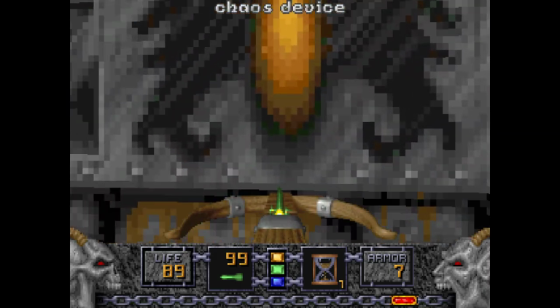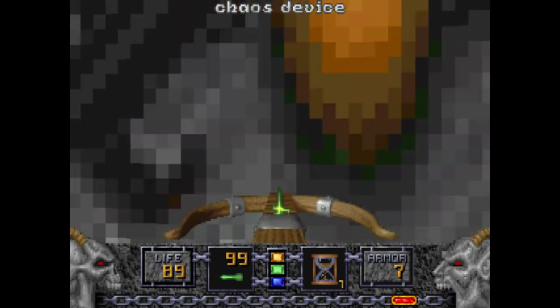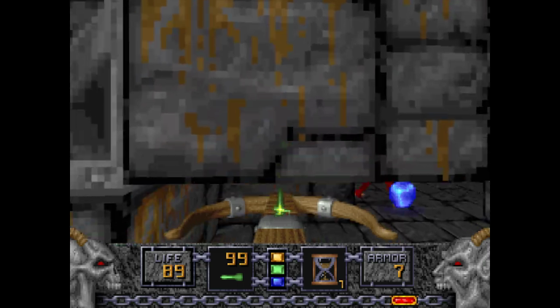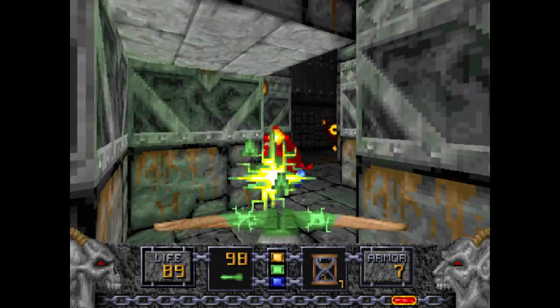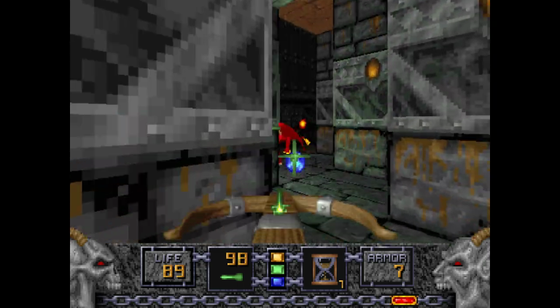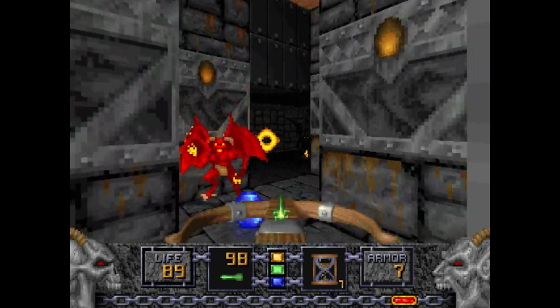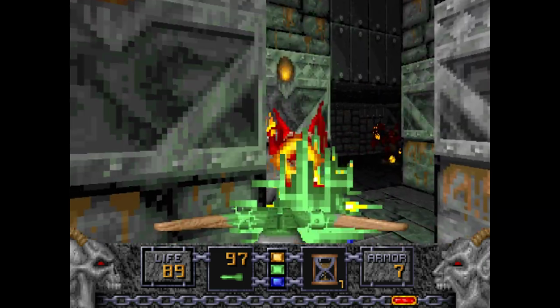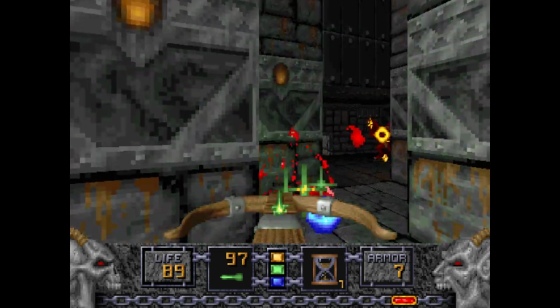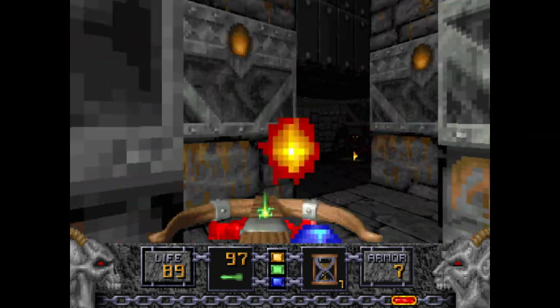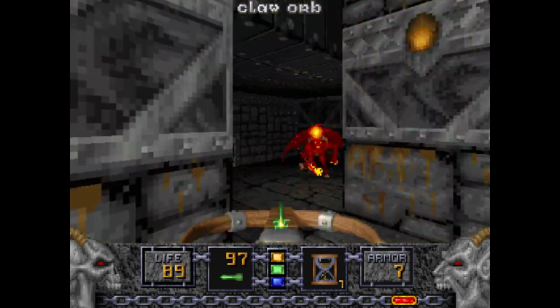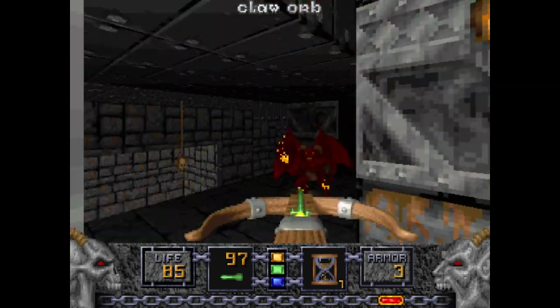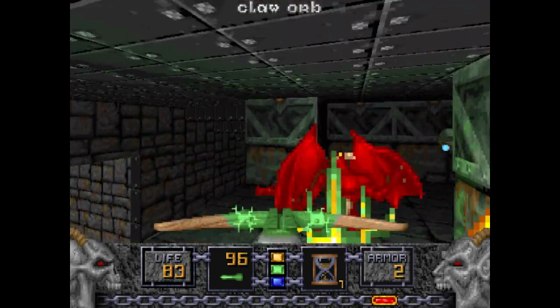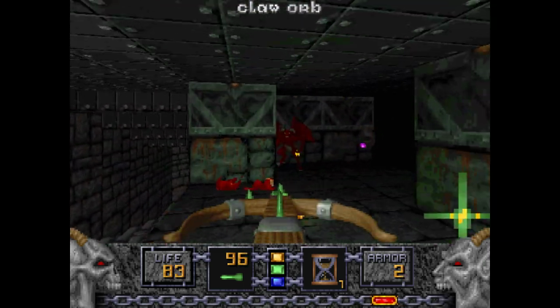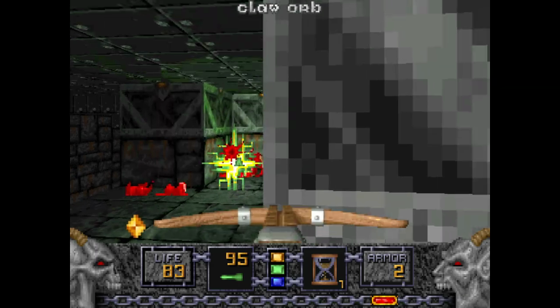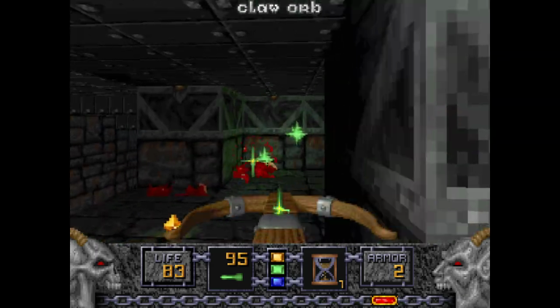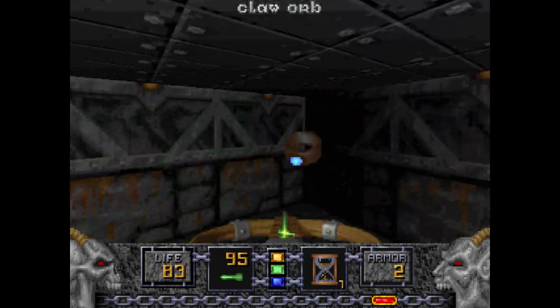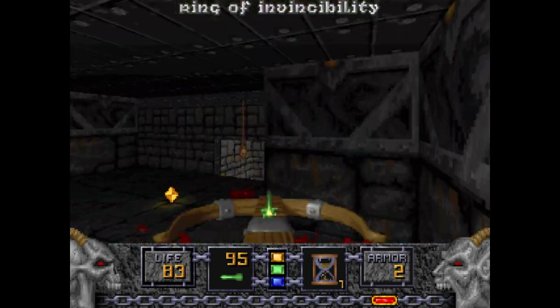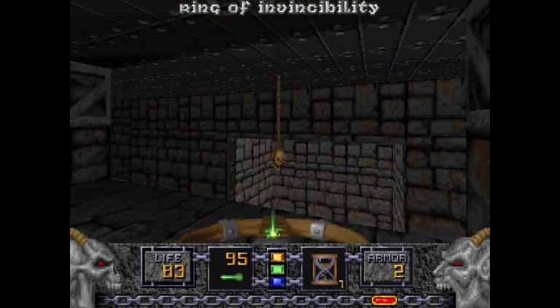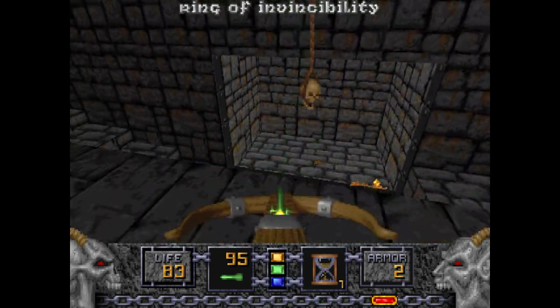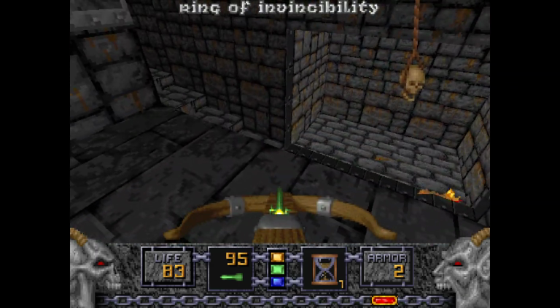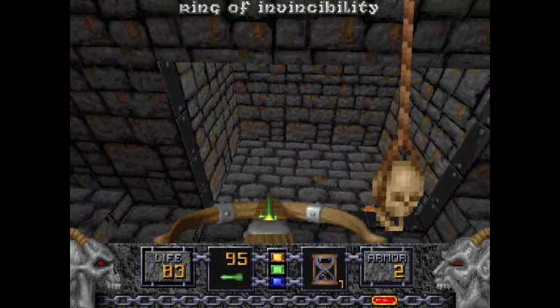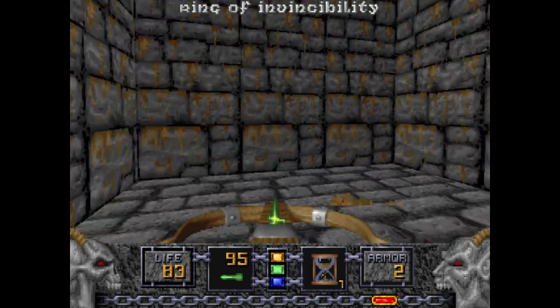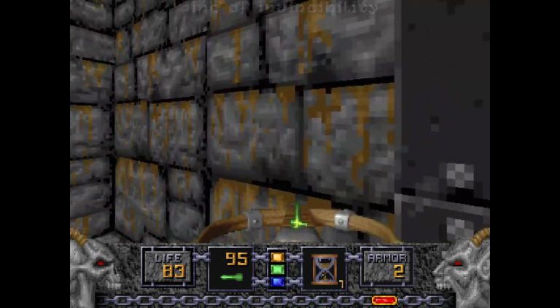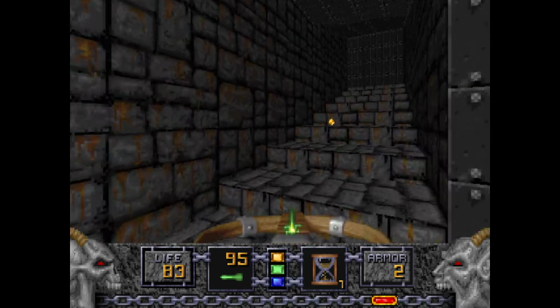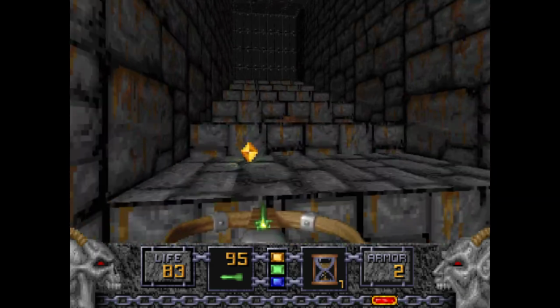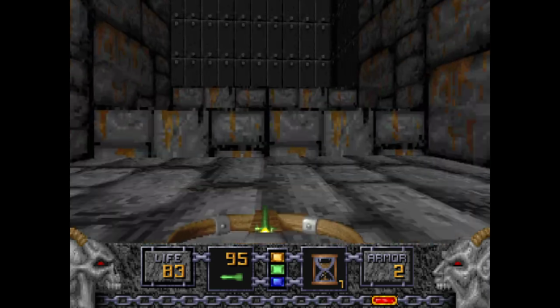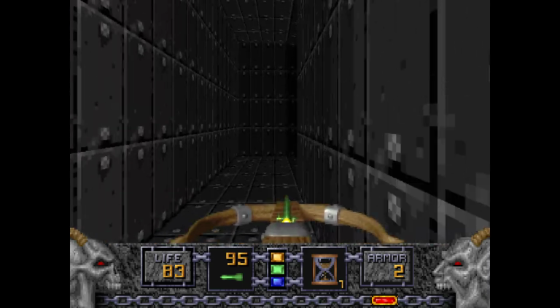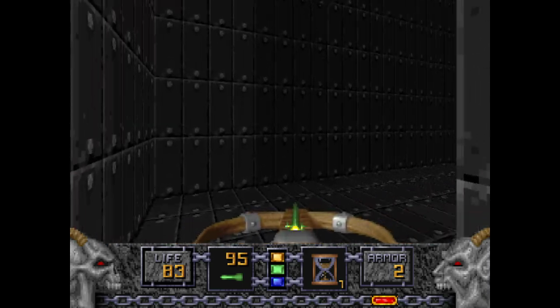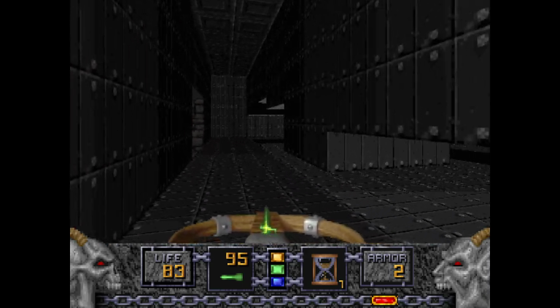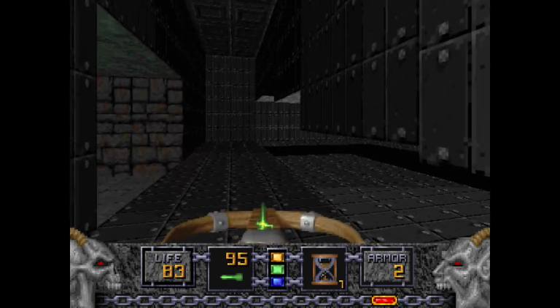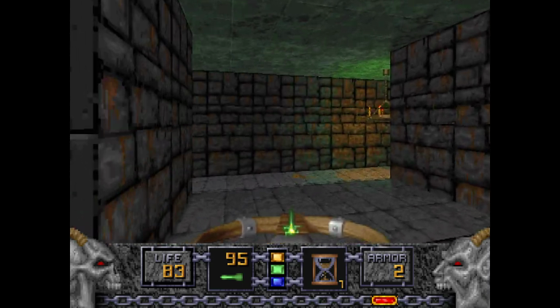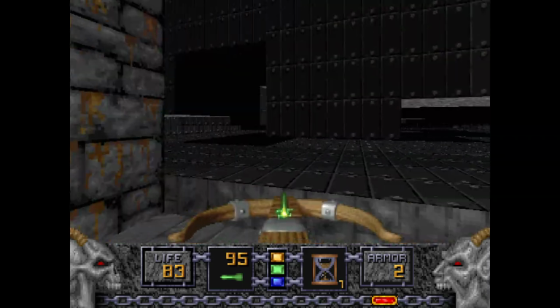Opening this Raven Wall reveals the Fire Gargoyles who were harassing us earlier from the wall. Going here has the Ring of Invincibility, which is a great addition to our journey.